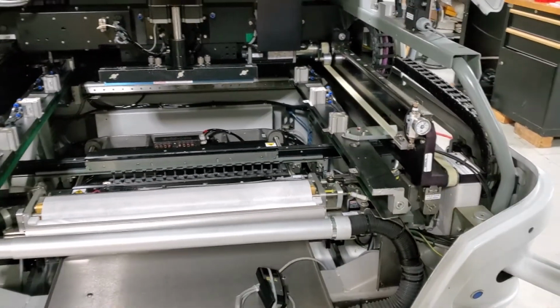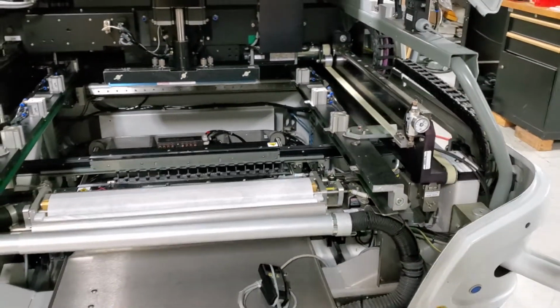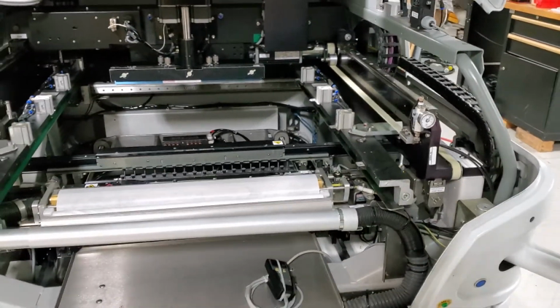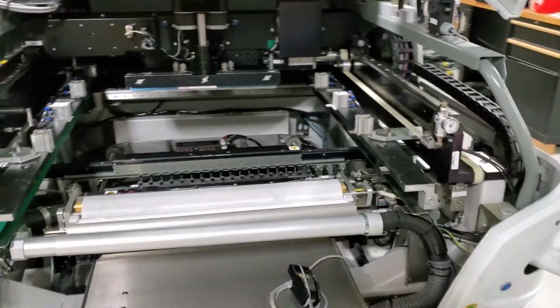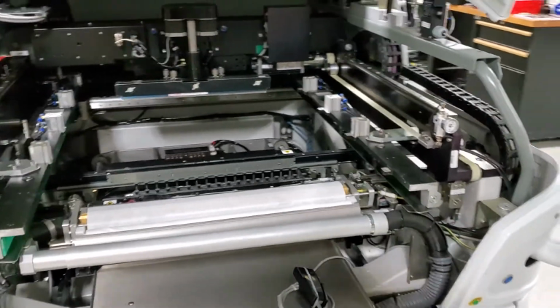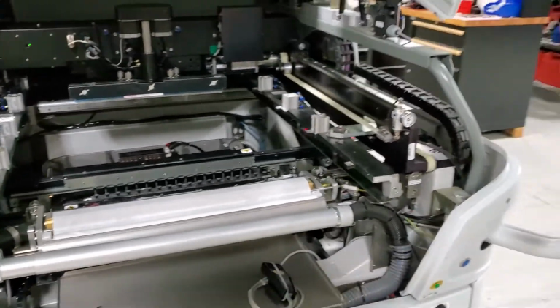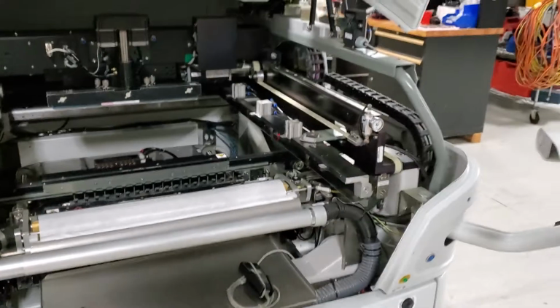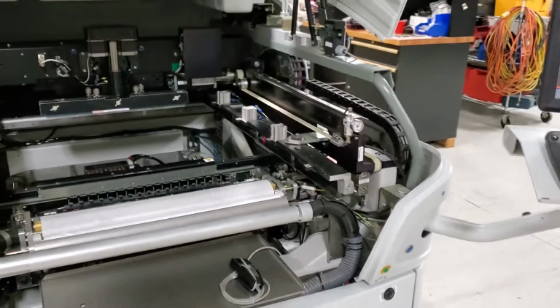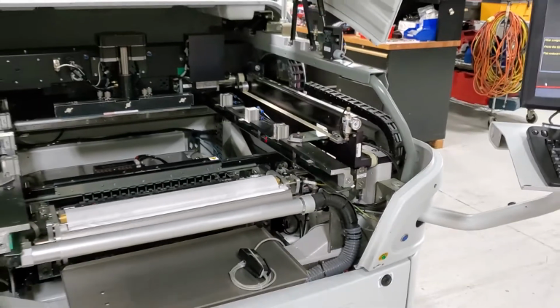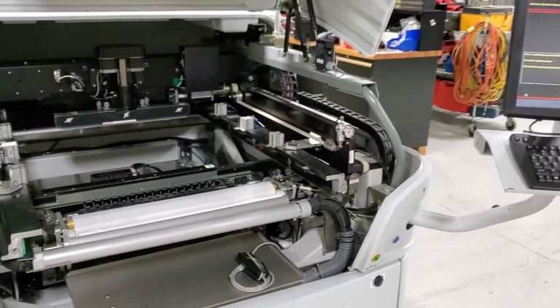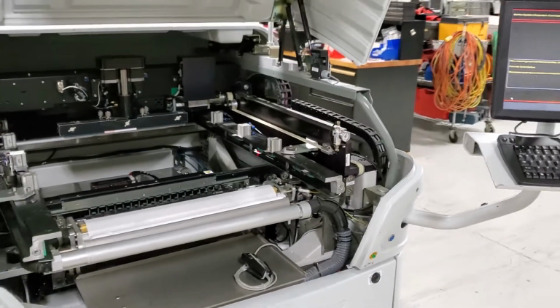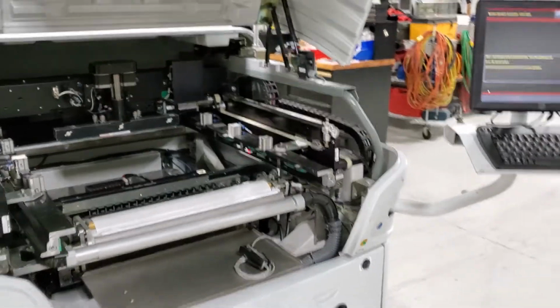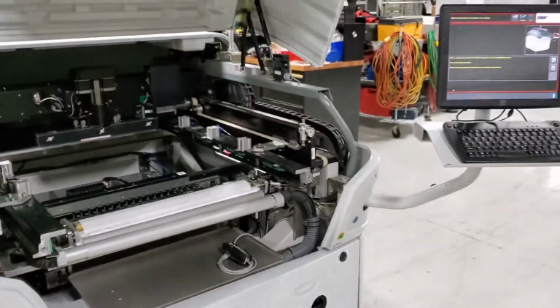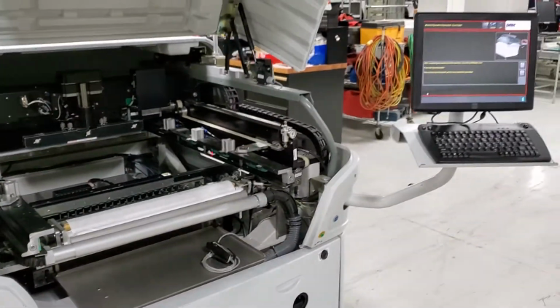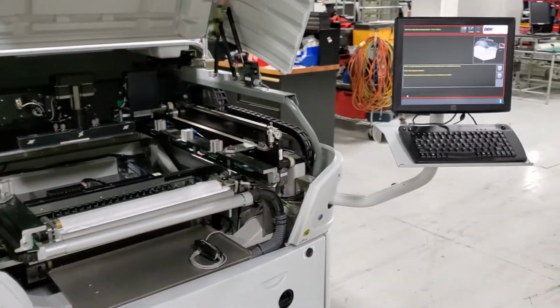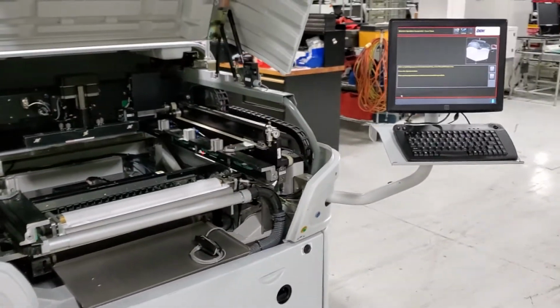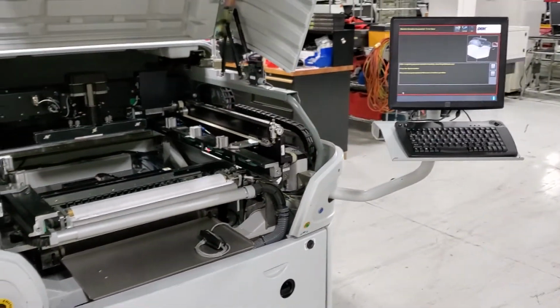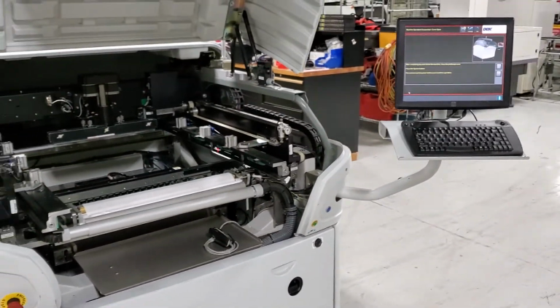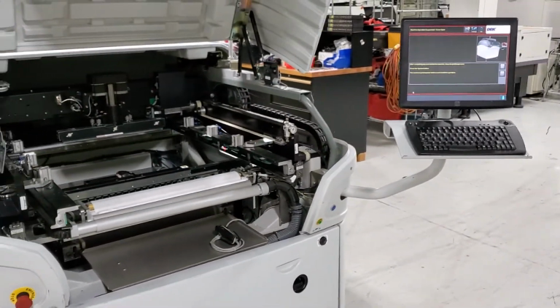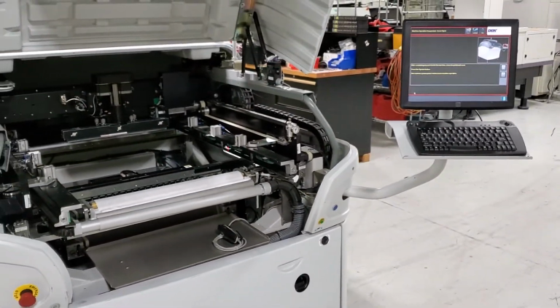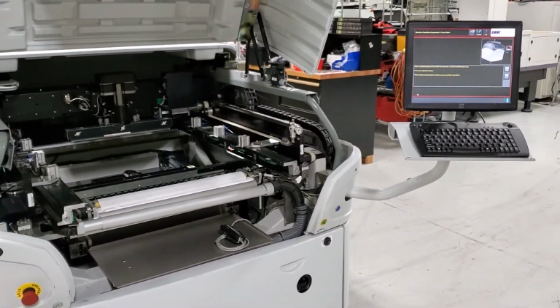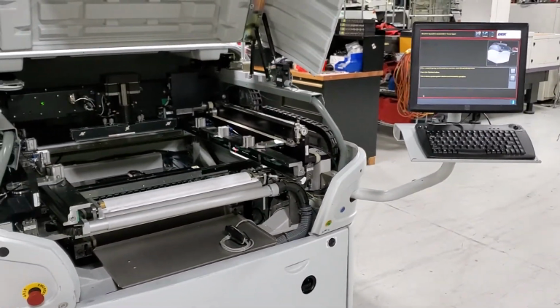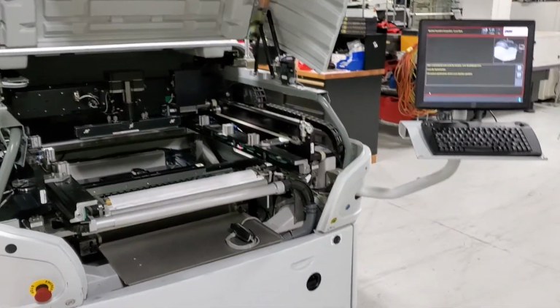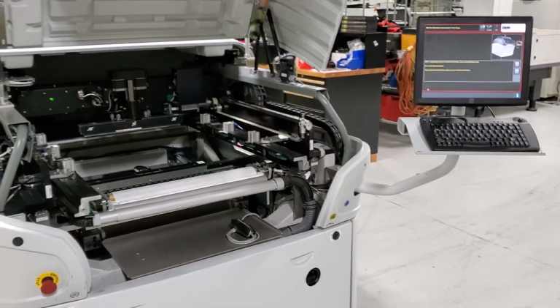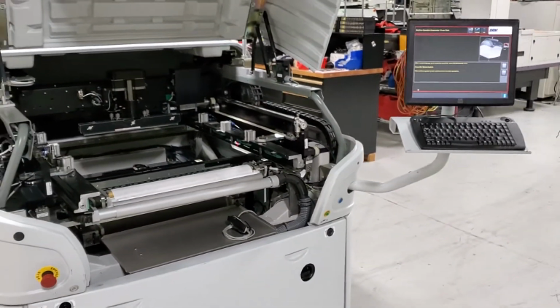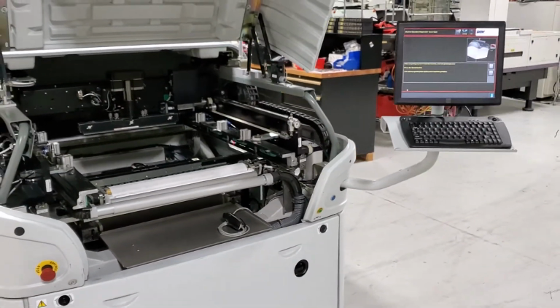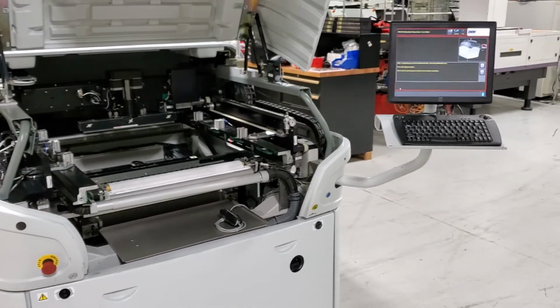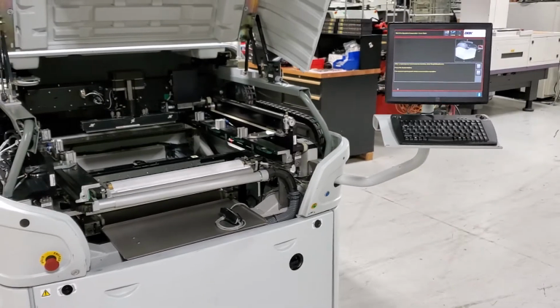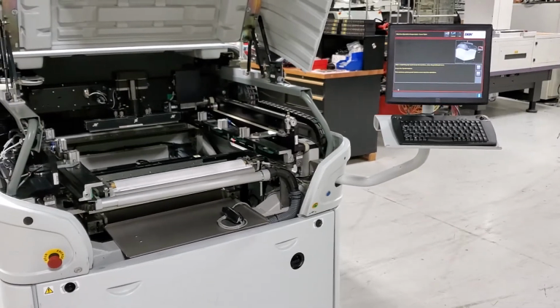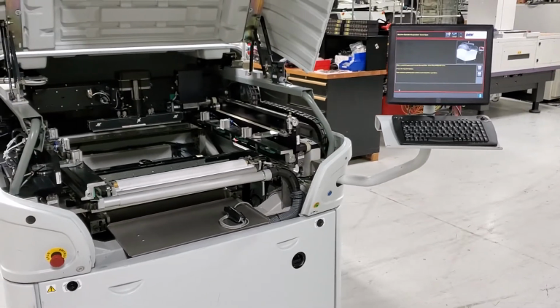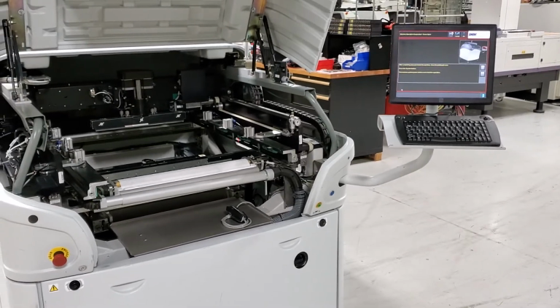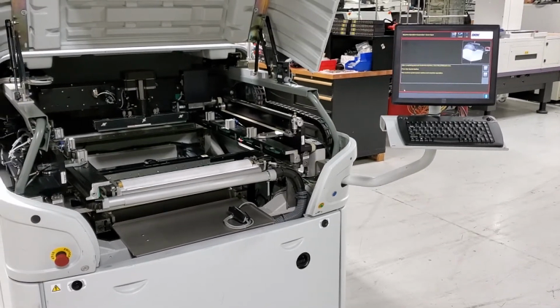All right, like last time, we're going to pause here for a moment. I'm going to set the machine up for a production run, and we will show you the machine running boards.